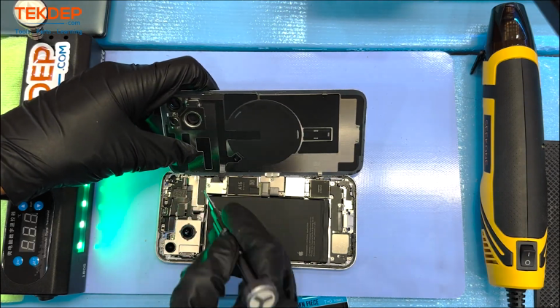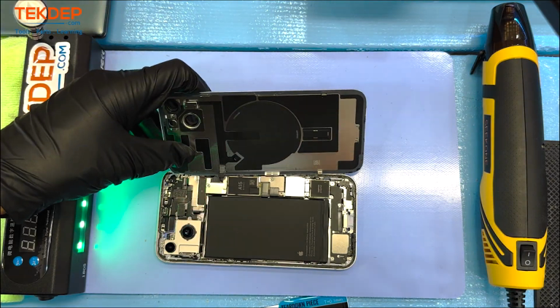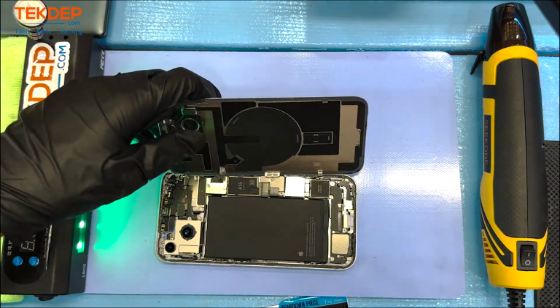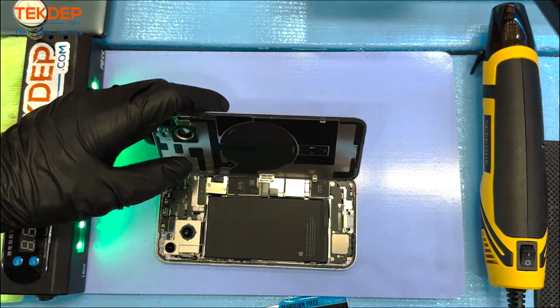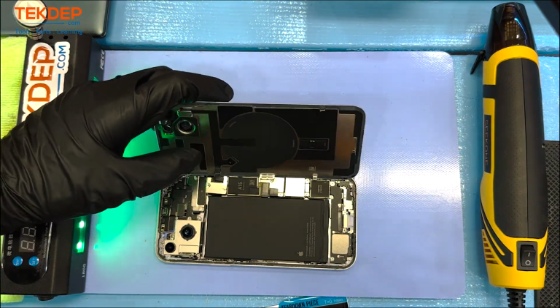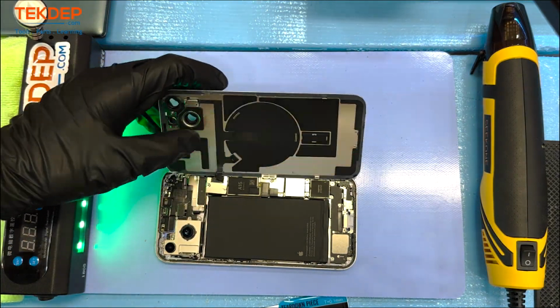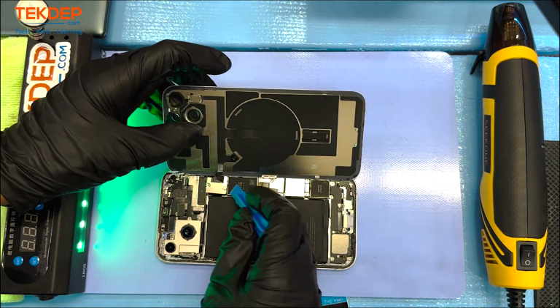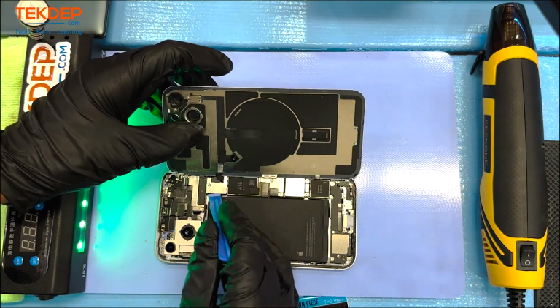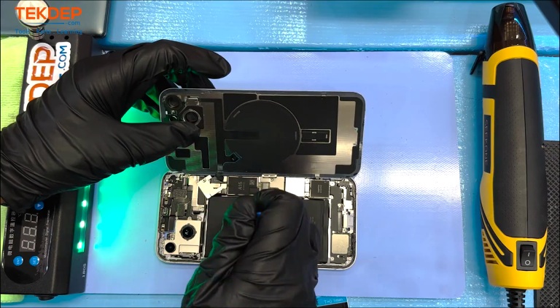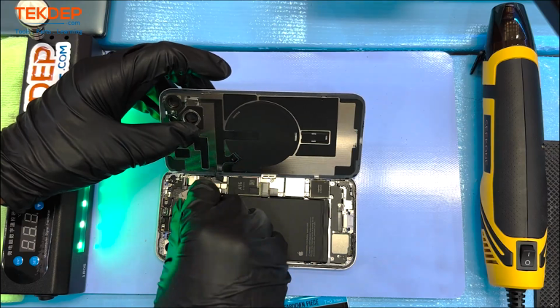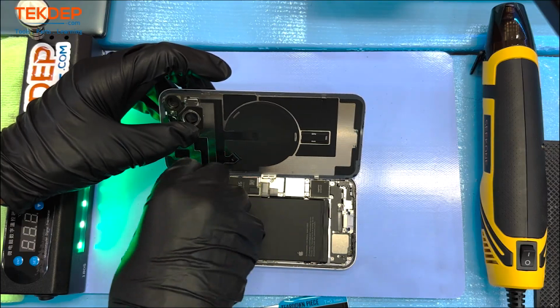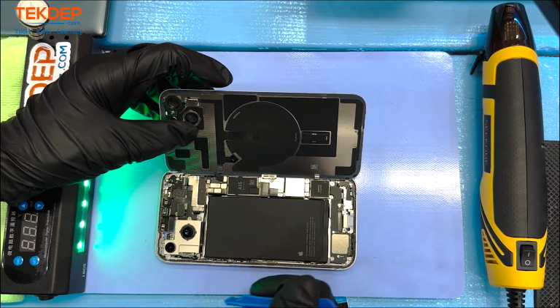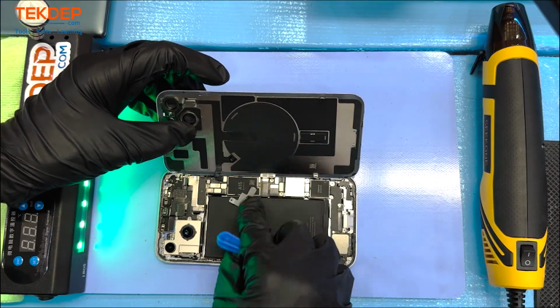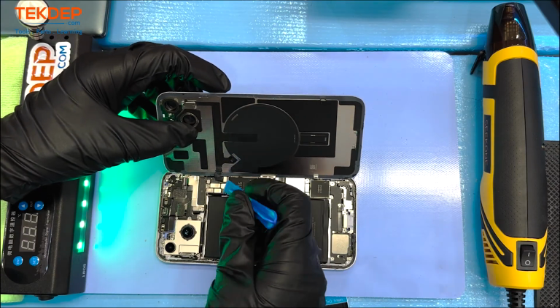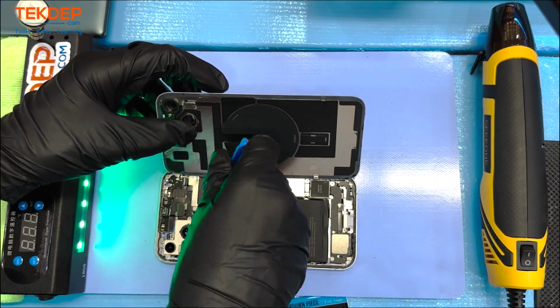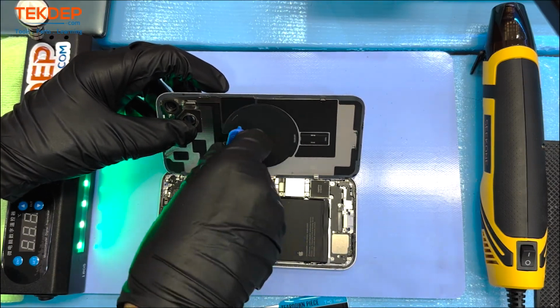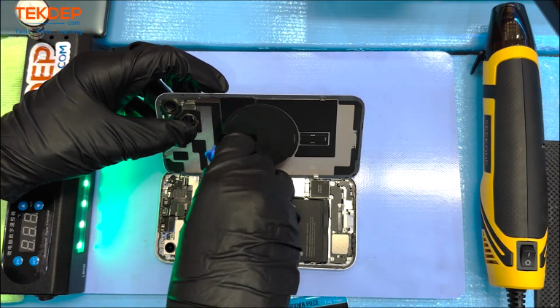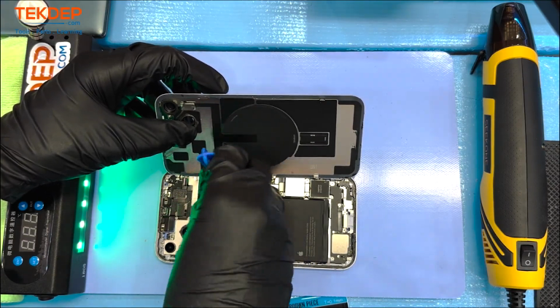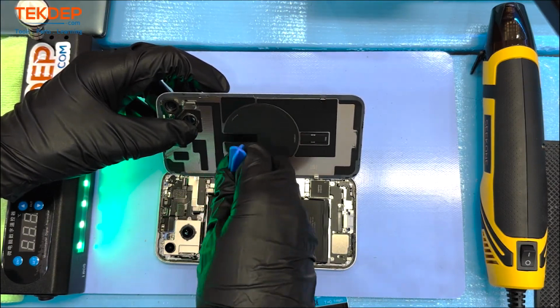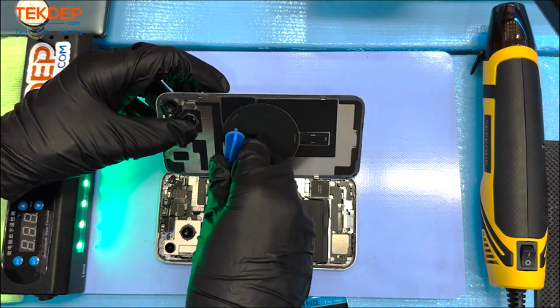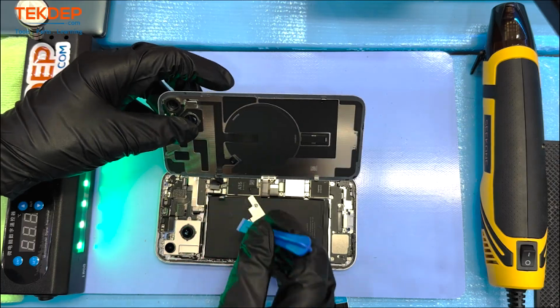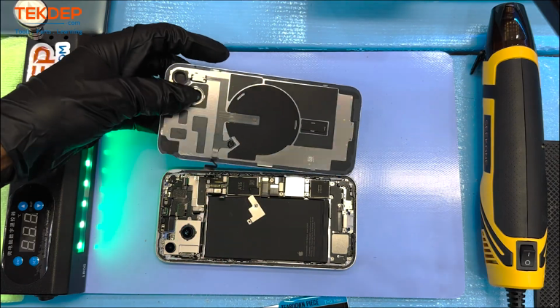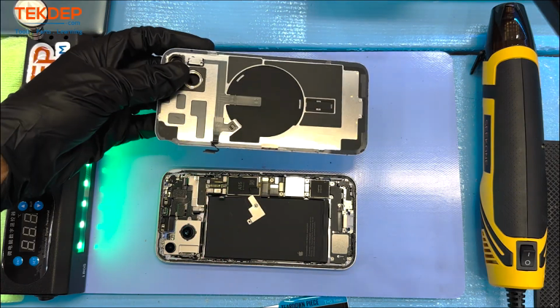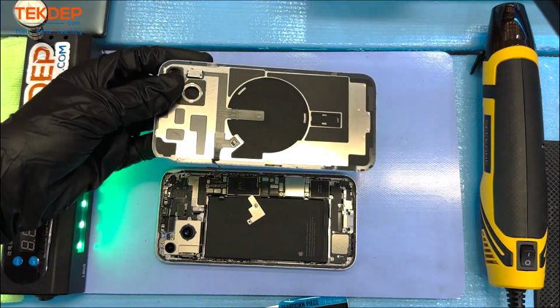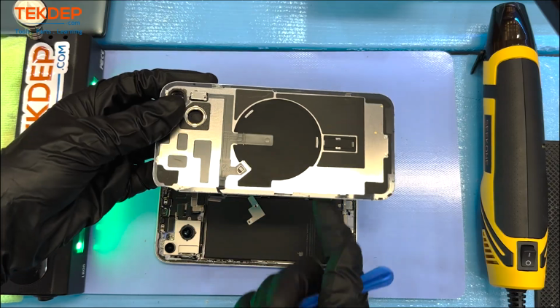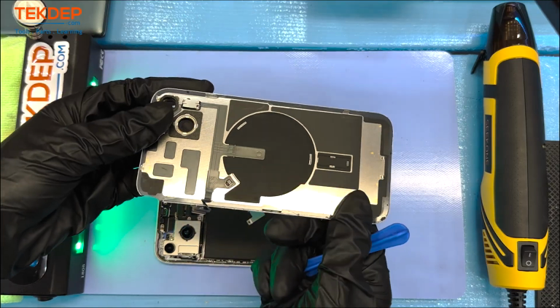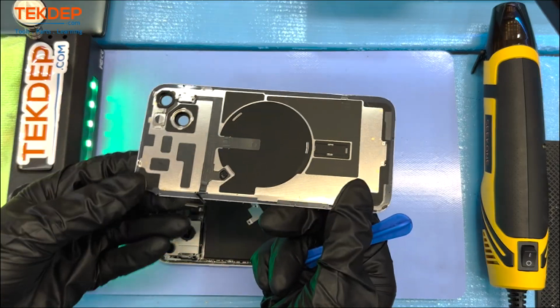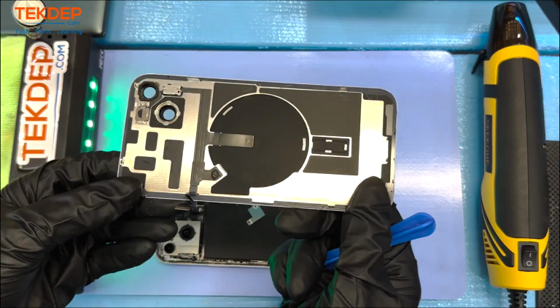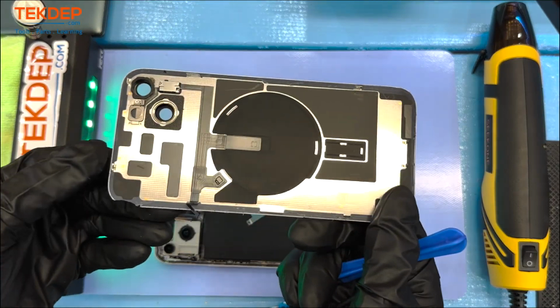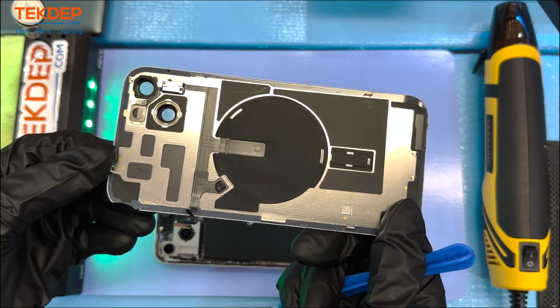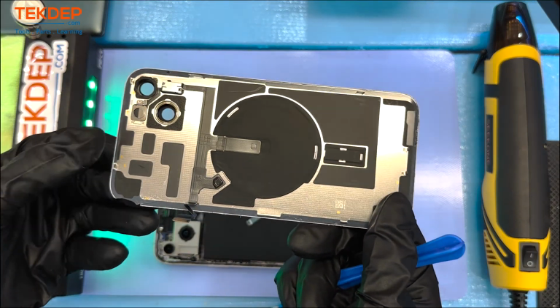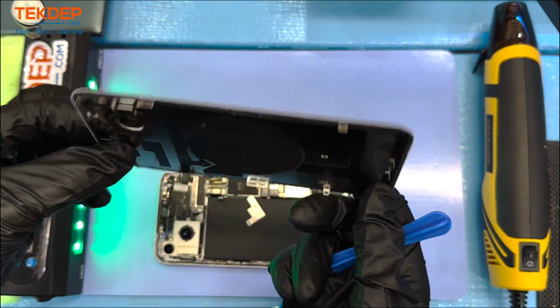That includes charging port repairs, battery repairs, back camera replacement, and front camera replacement as well. And as you can see, the back glass came out easily even though it was already cracked.